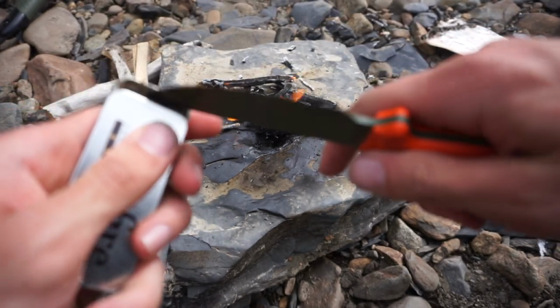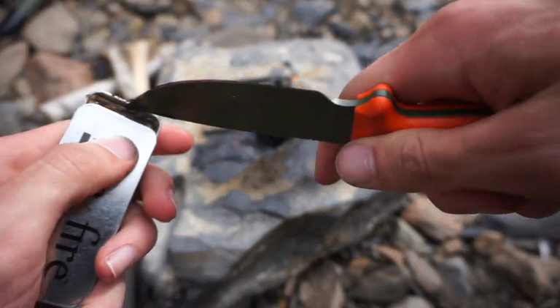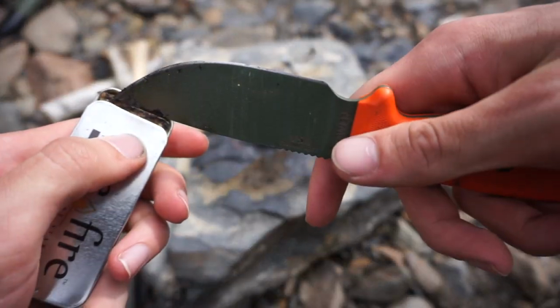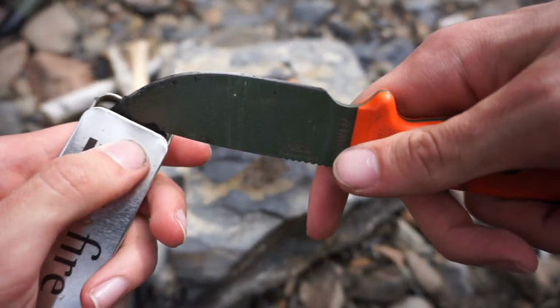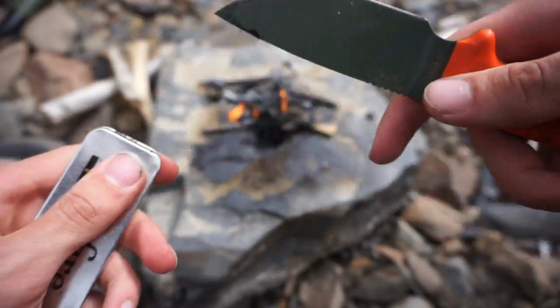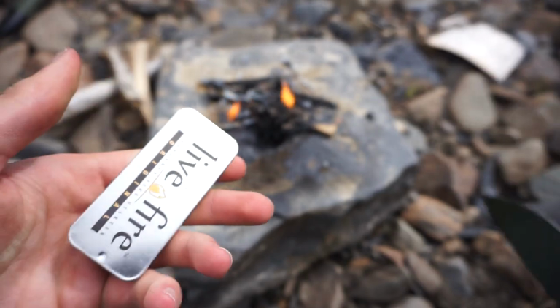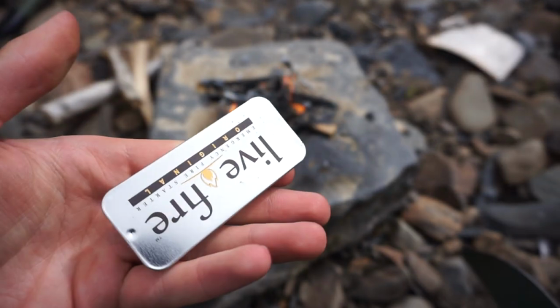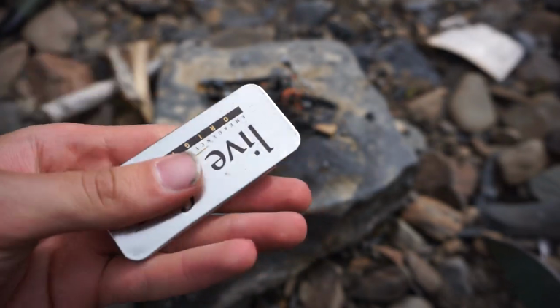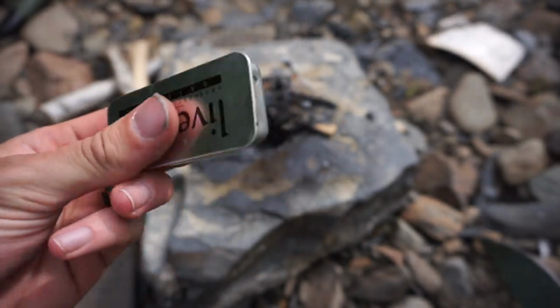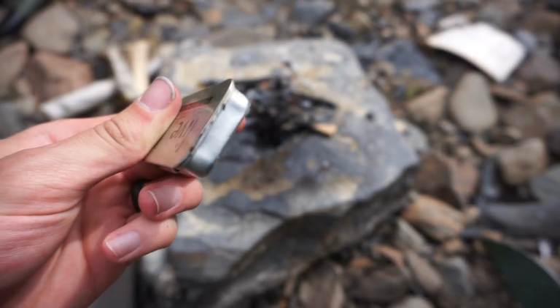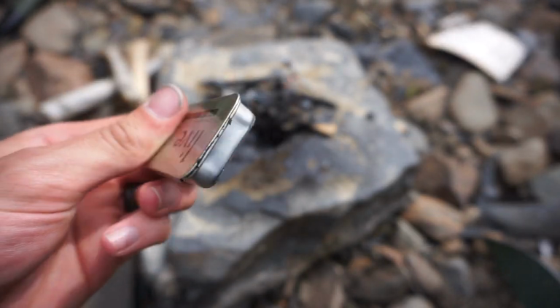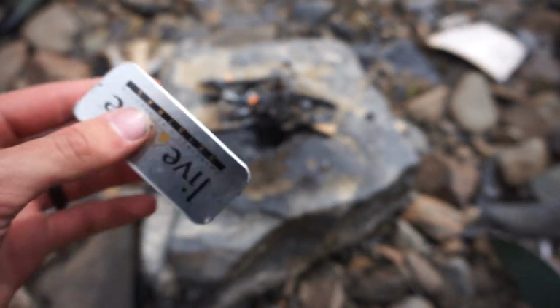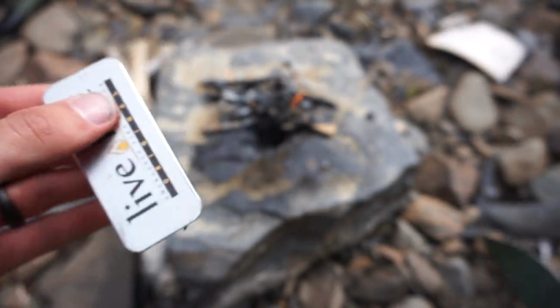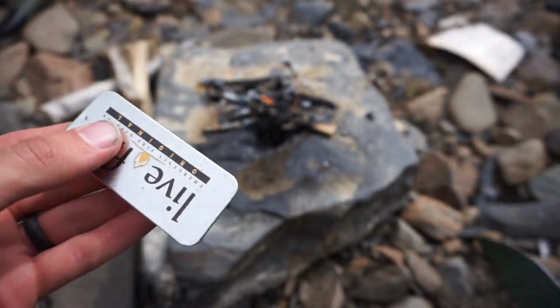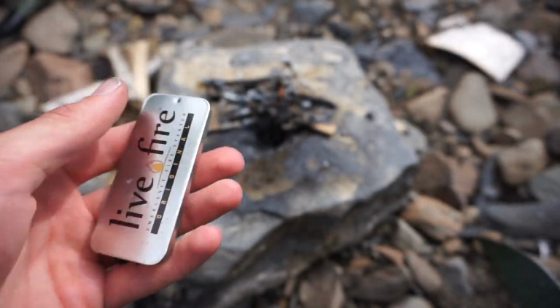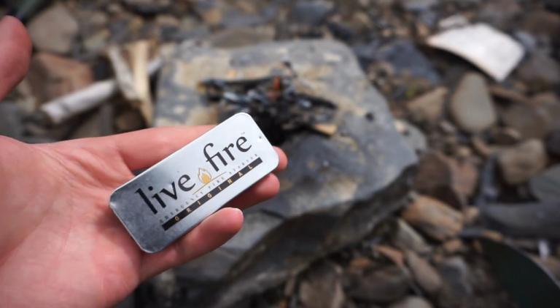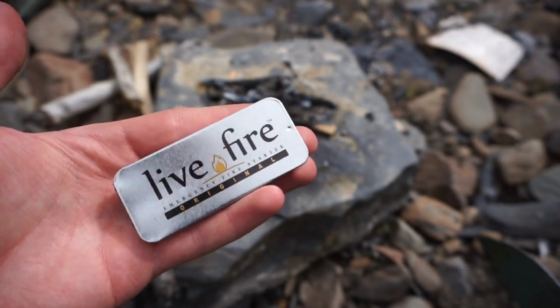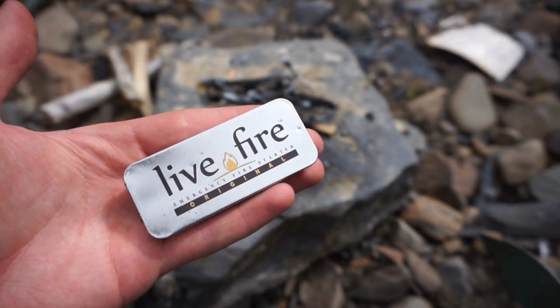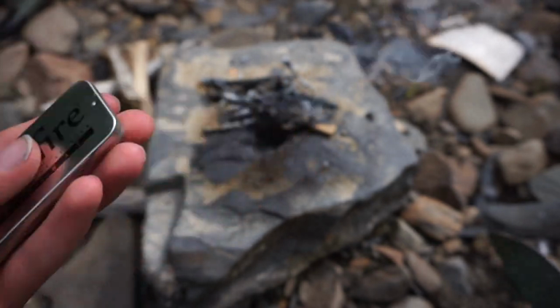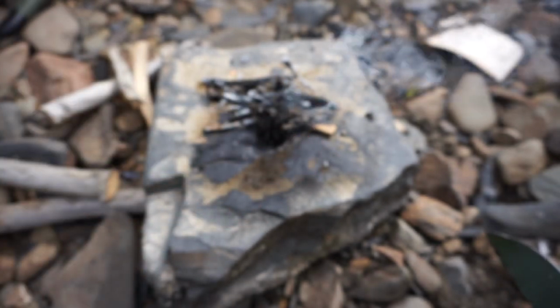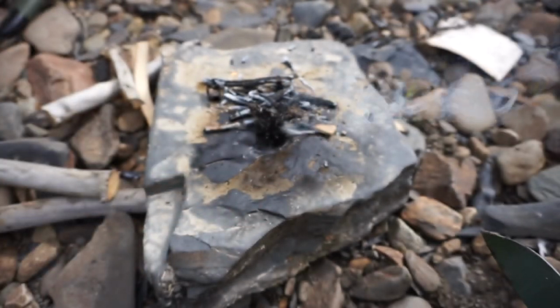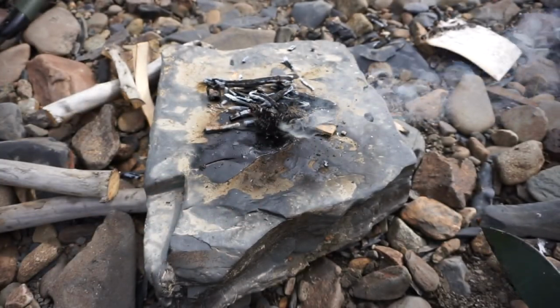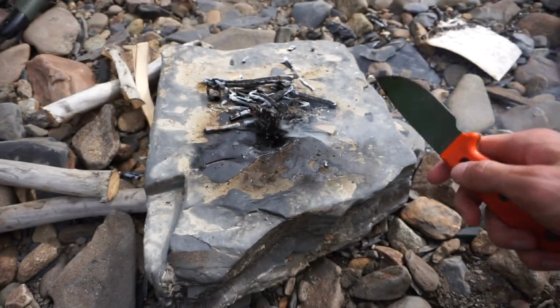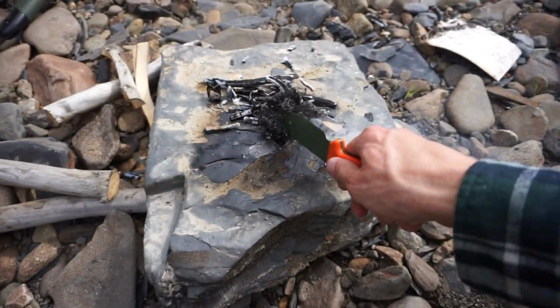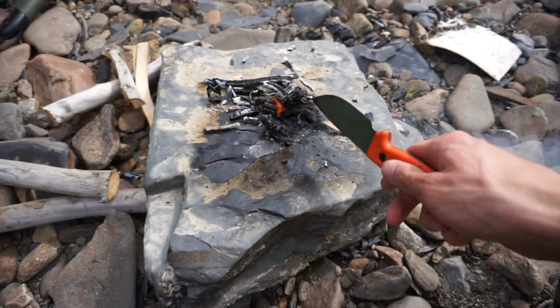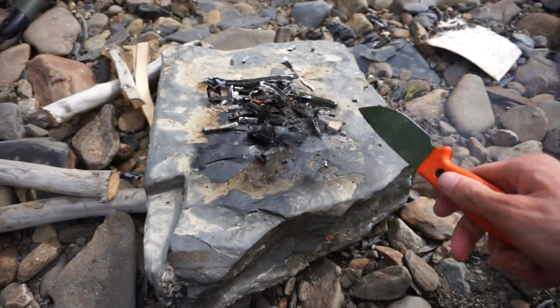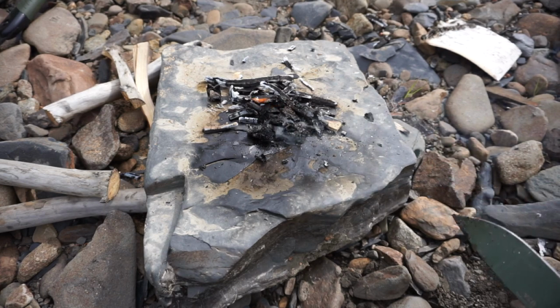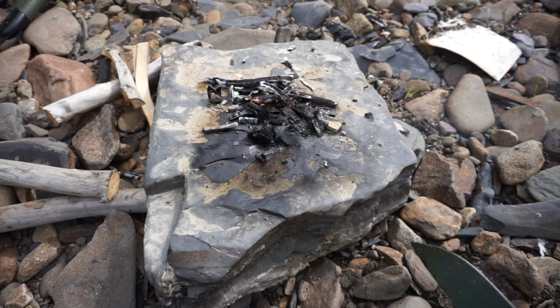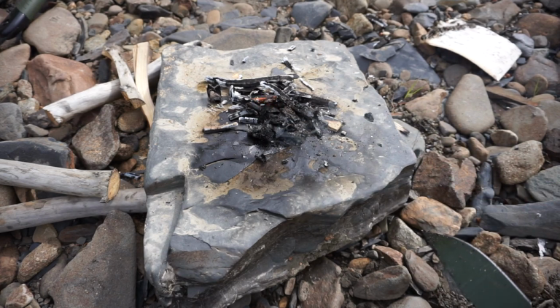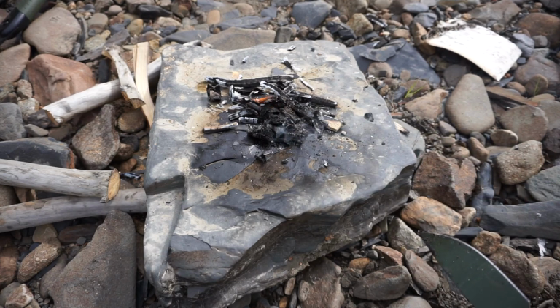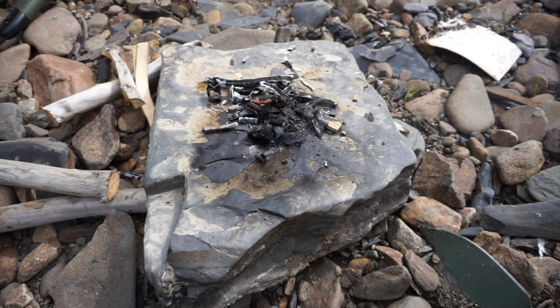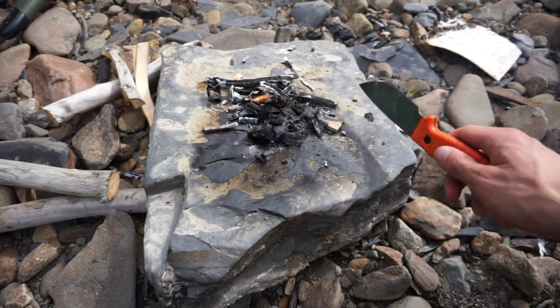I actually had to fluff it up a little bit because it just was not wanting to go. Sadly, I'm pretty disappointed with how well it burnt because I was expecting a lot more. I was expecting it to be much like Tinder Quick — how easy it is to catch and how well it burns. Even Tinder Quick burns far easier than this.